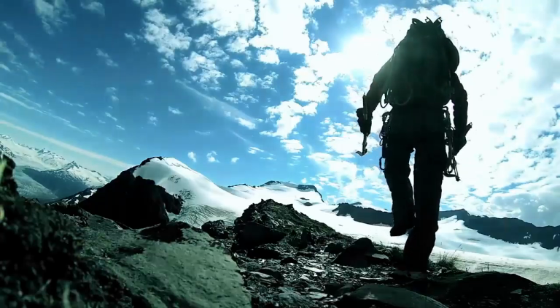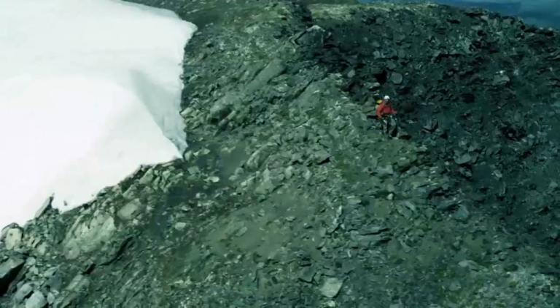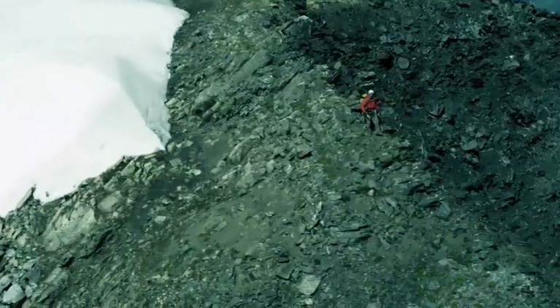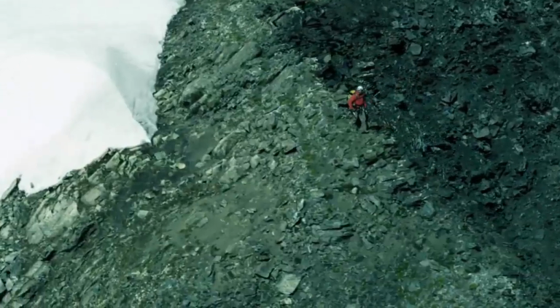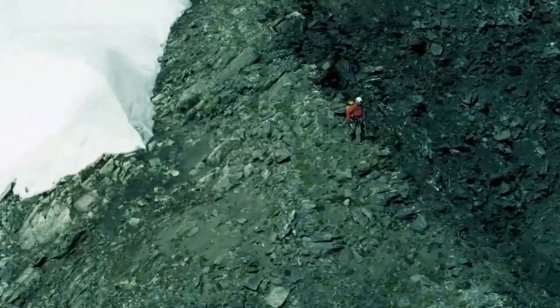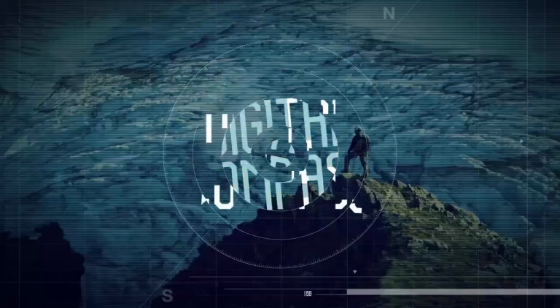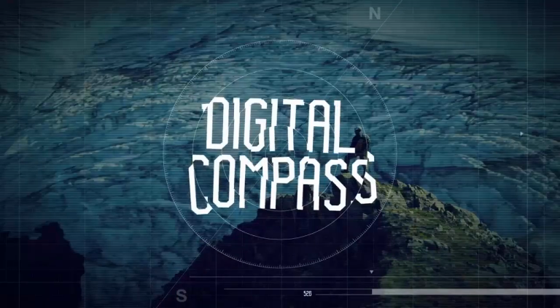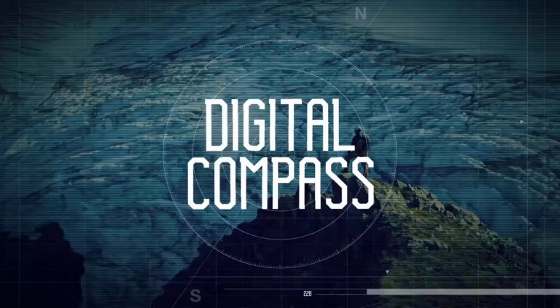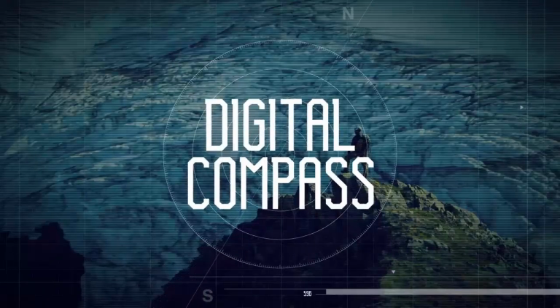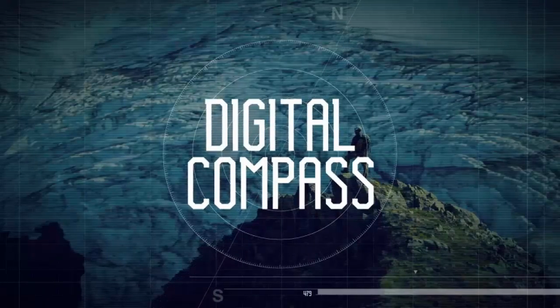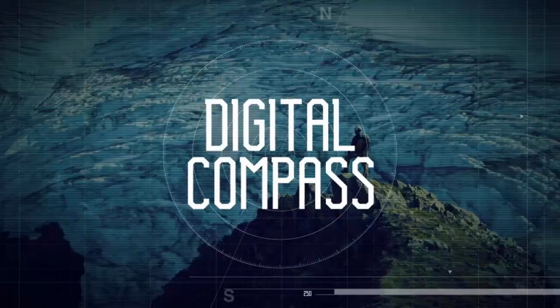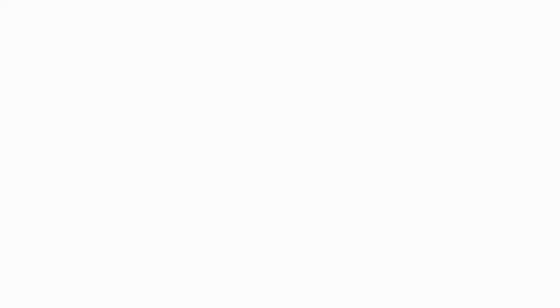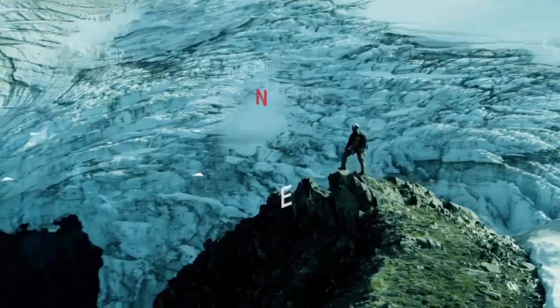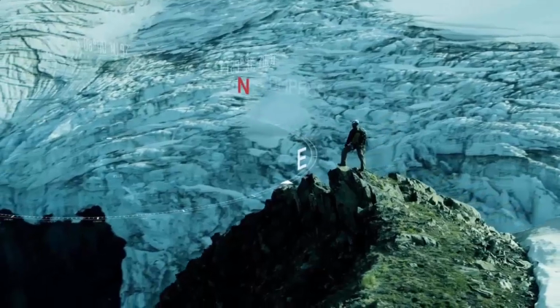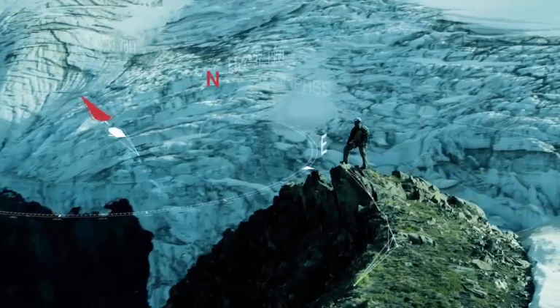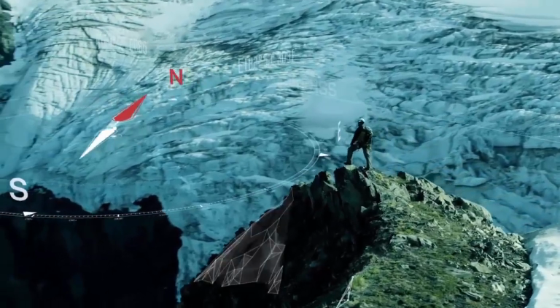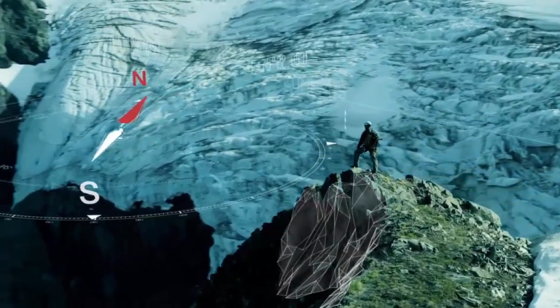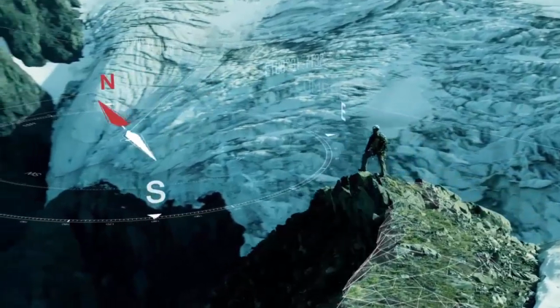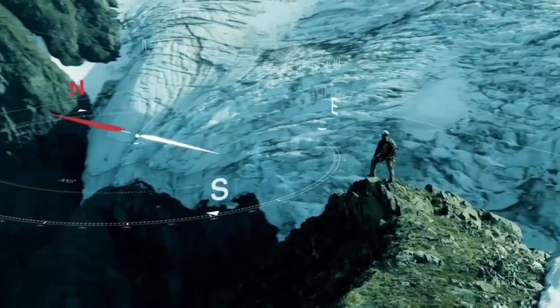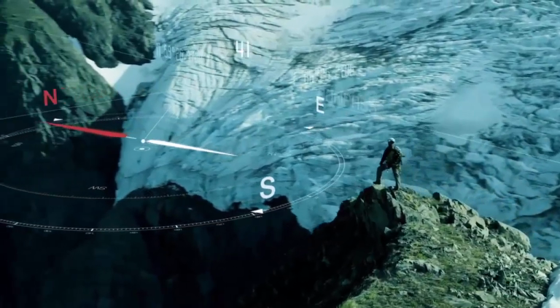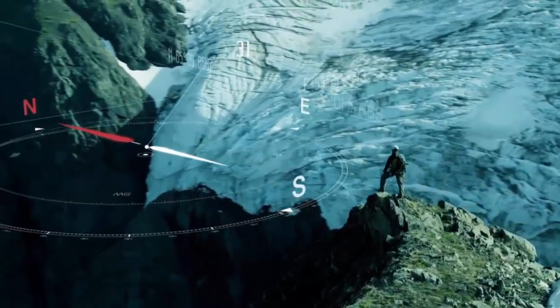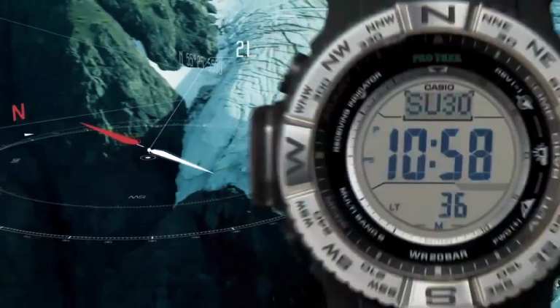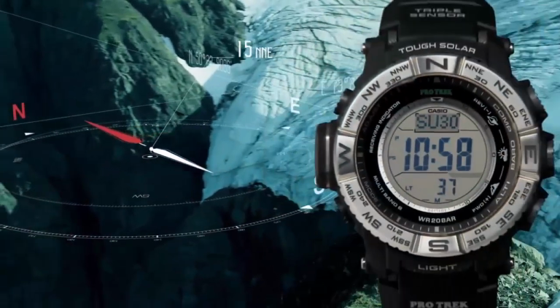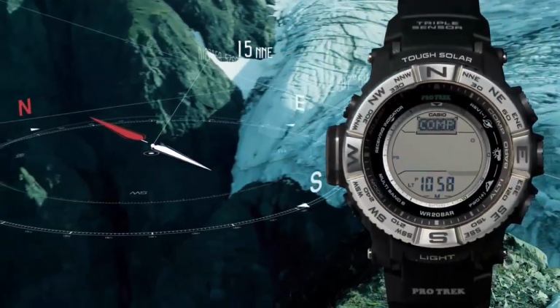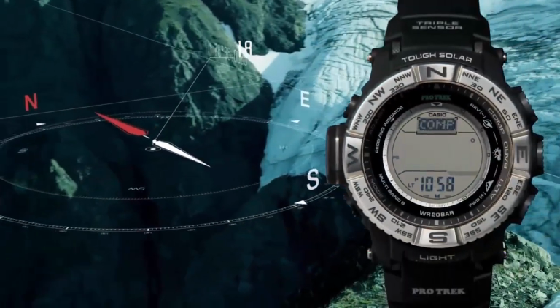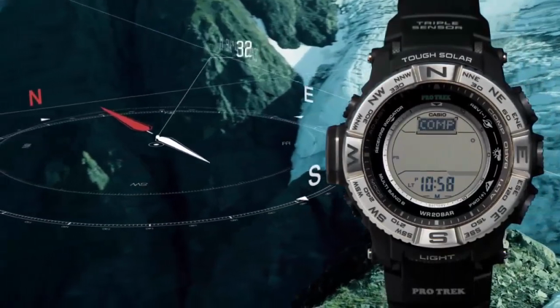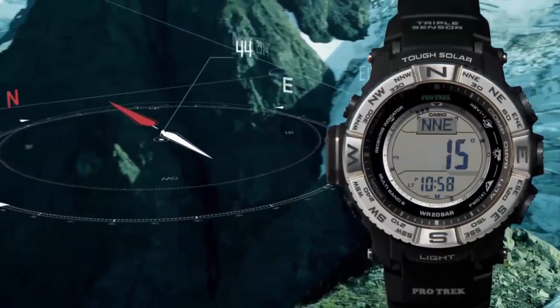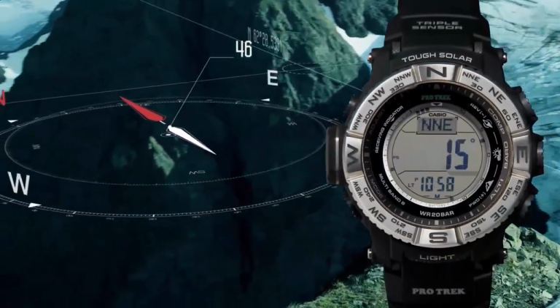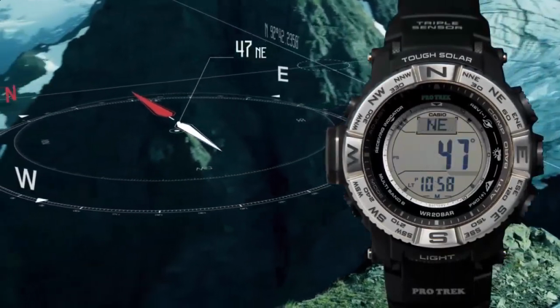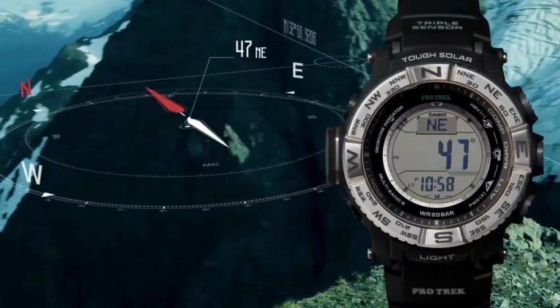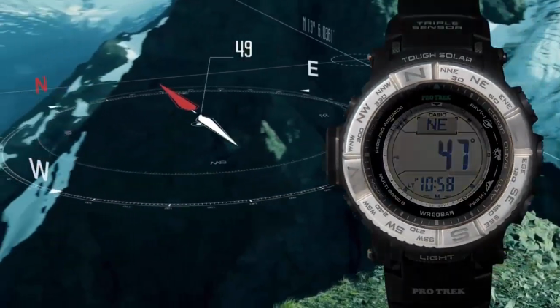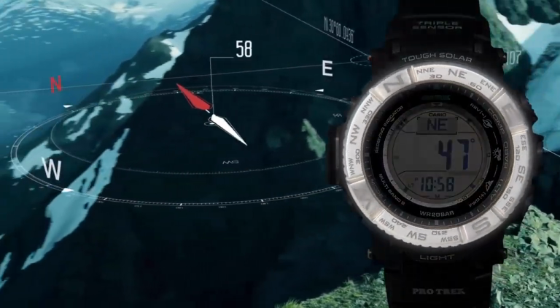Band color: black. Dial color: black. Bezel material: stainless steel. Directional bezel. Calendar: date and month. Special features: compass, radio control, light, stopwatch. Item weight: 3.36 ounces. Movement: Japanese quartz. Water resistance: 600 feet.